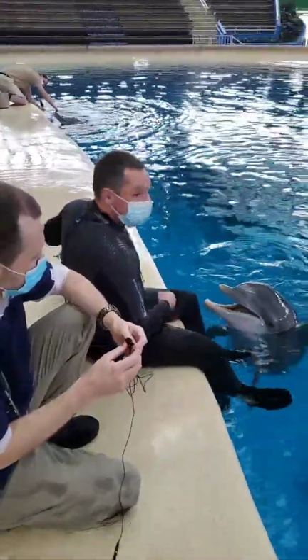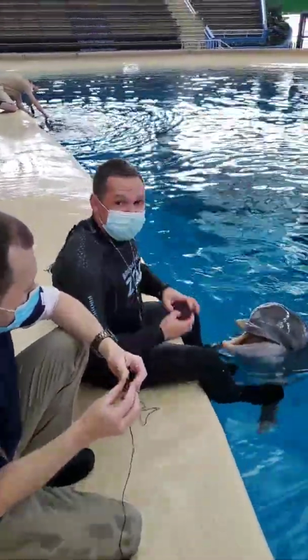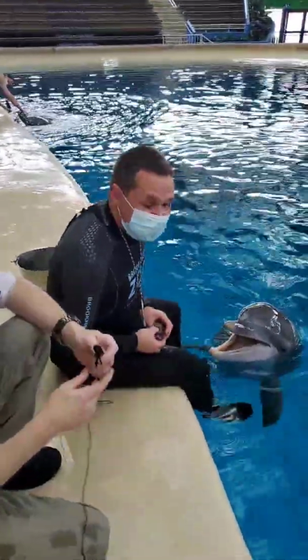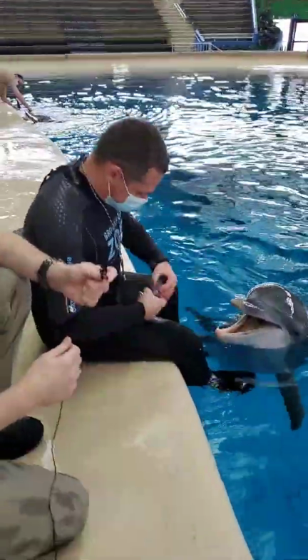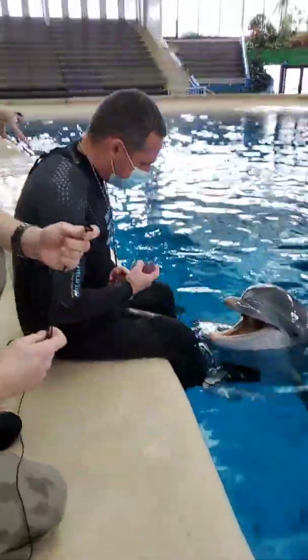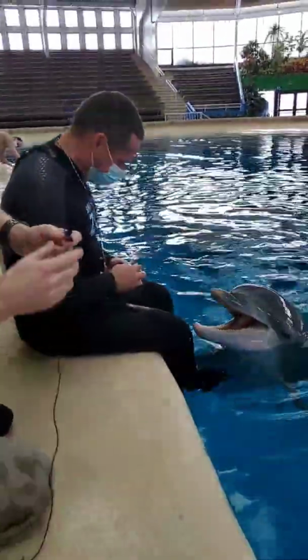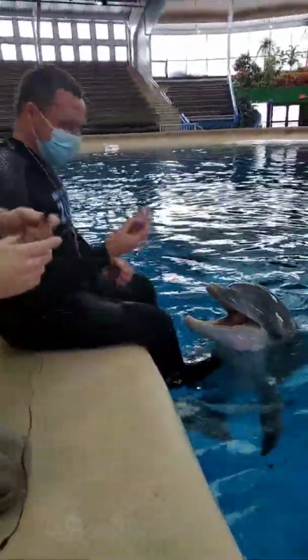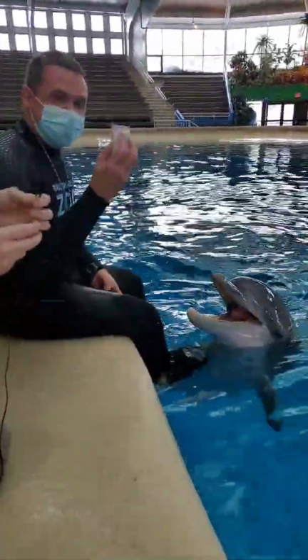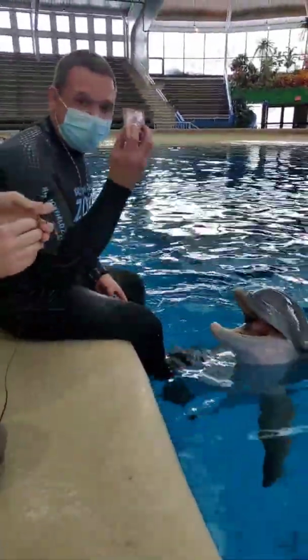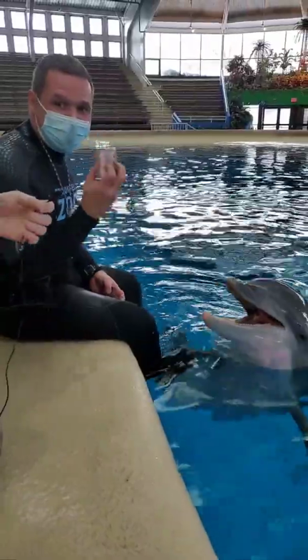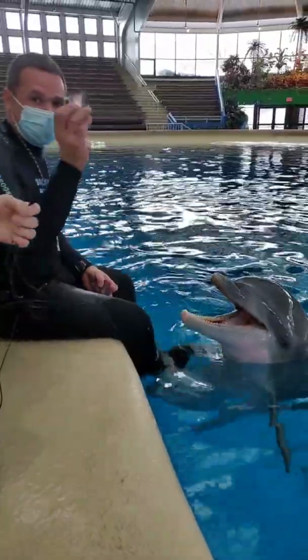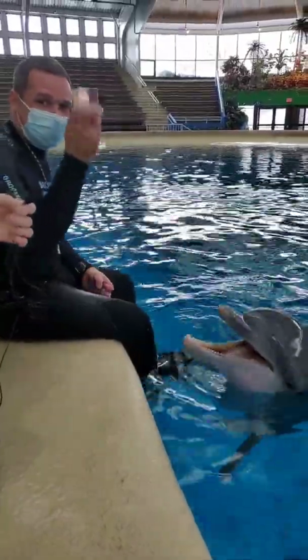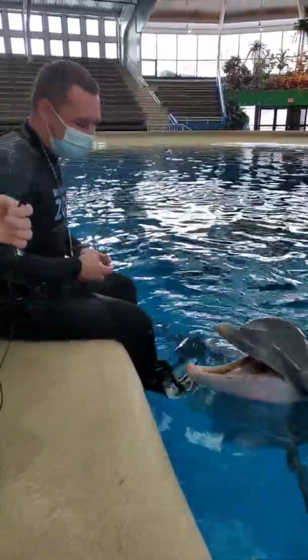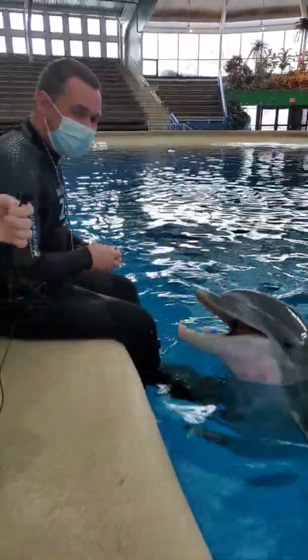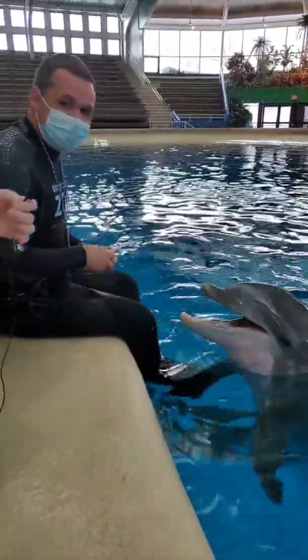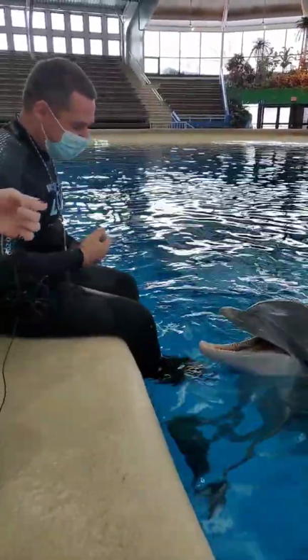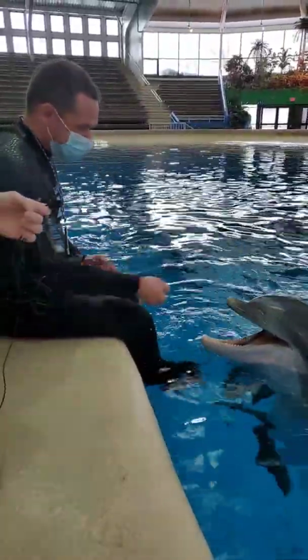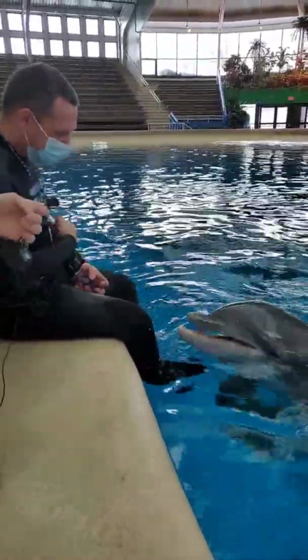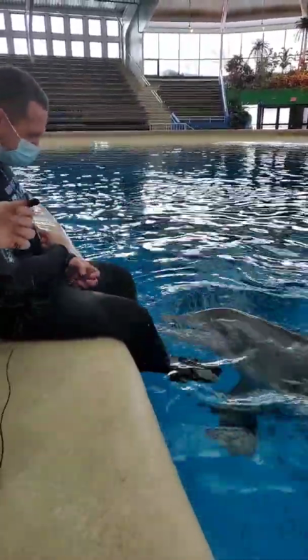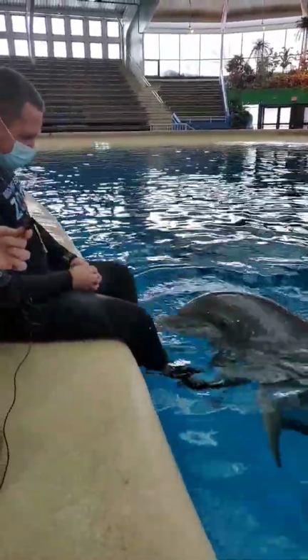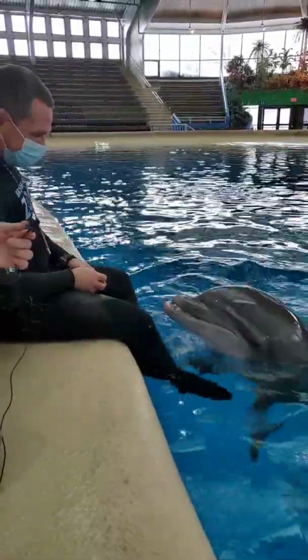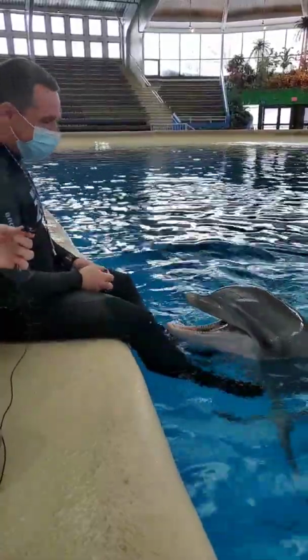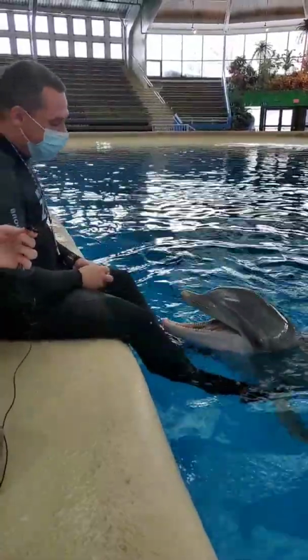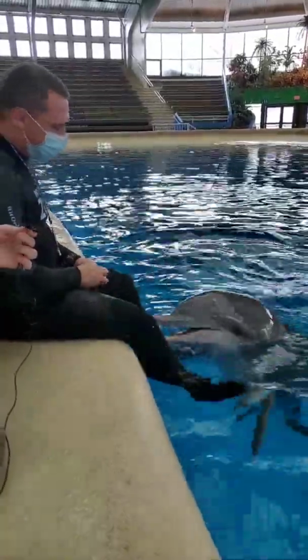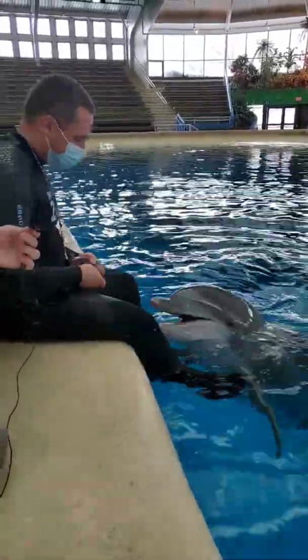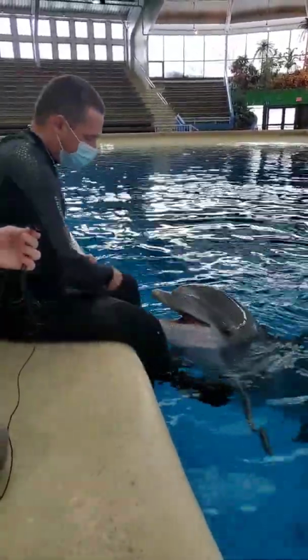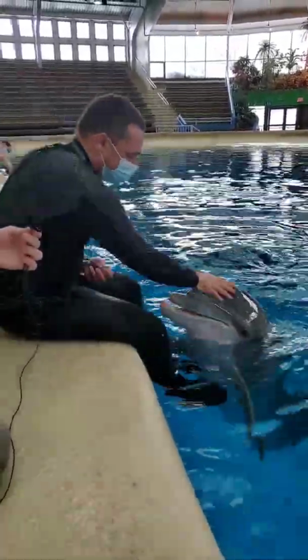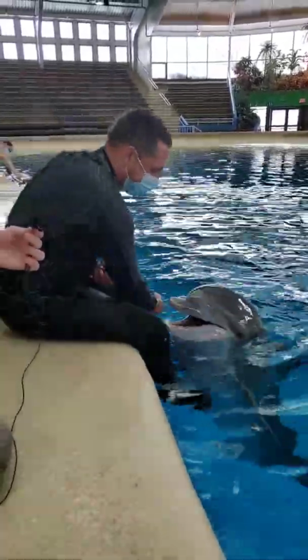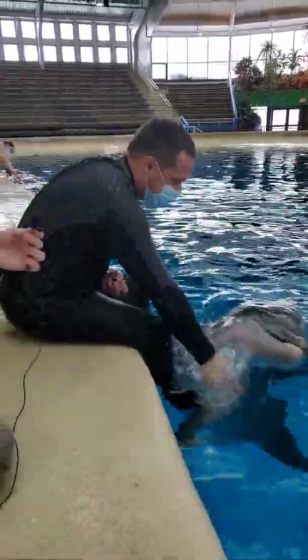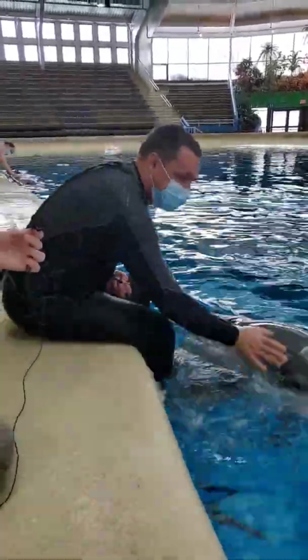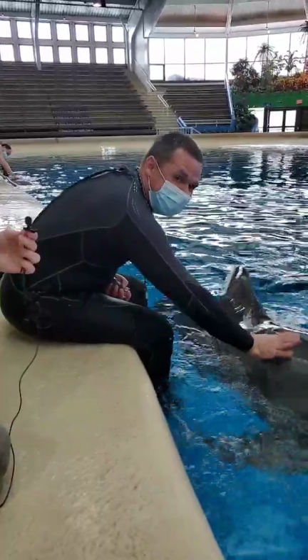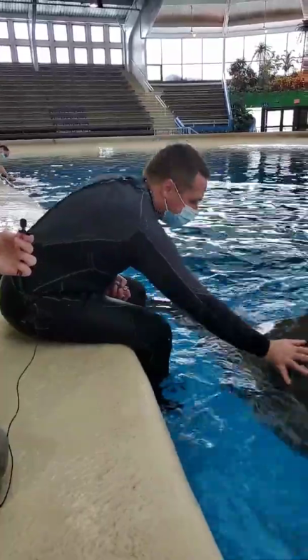We also give our animals some additional treats. This is unflavored, unsugared gelatin and they seem to really like it. It's a great way to add a little extra water into their diet and we use it as a nice reward for them.